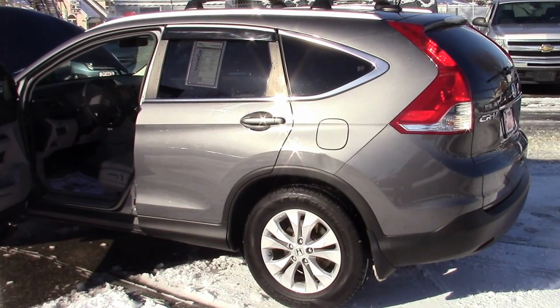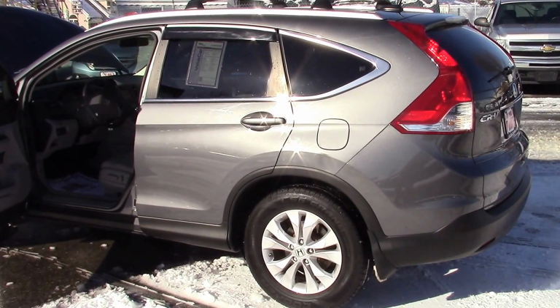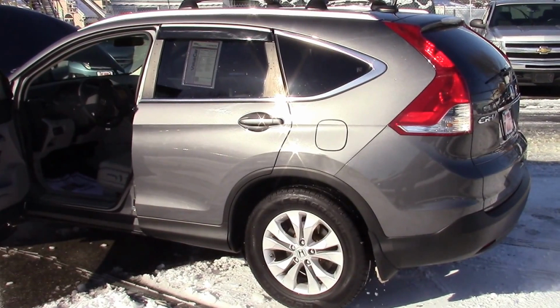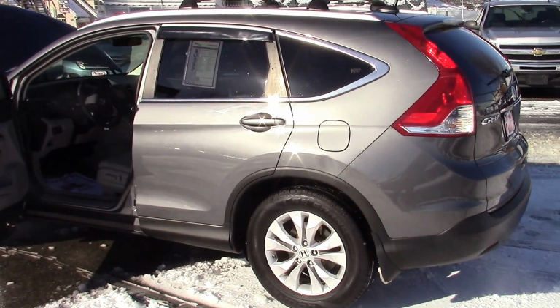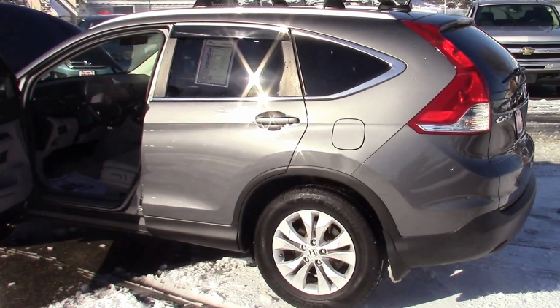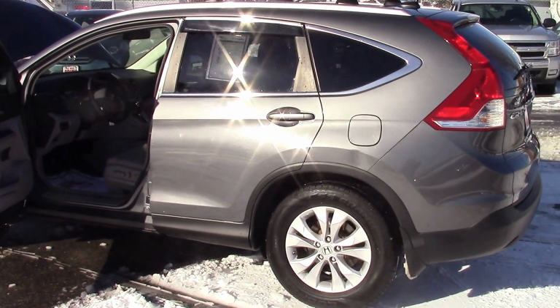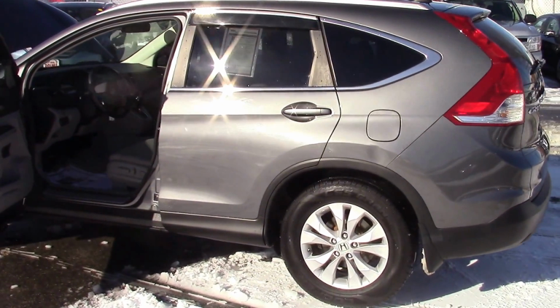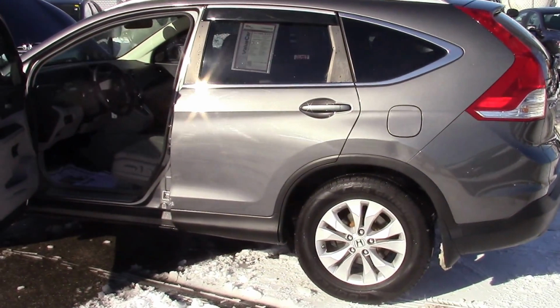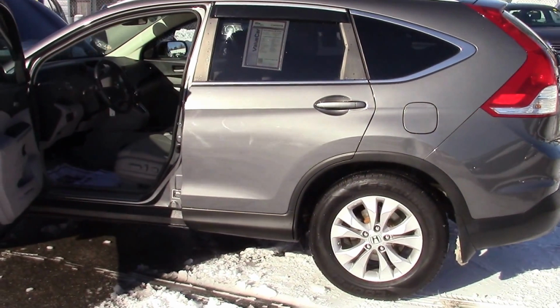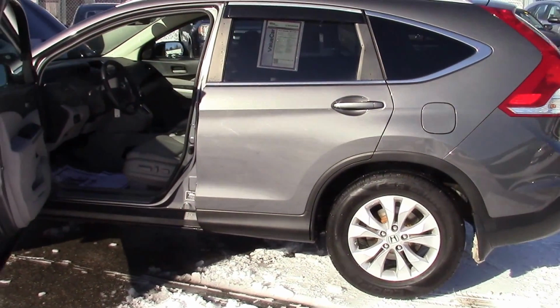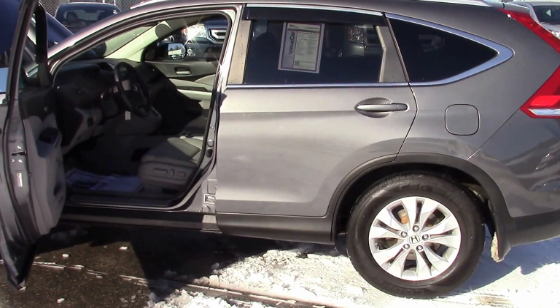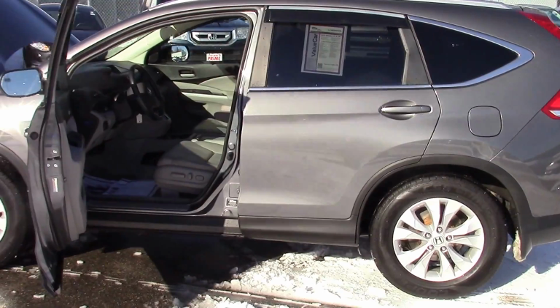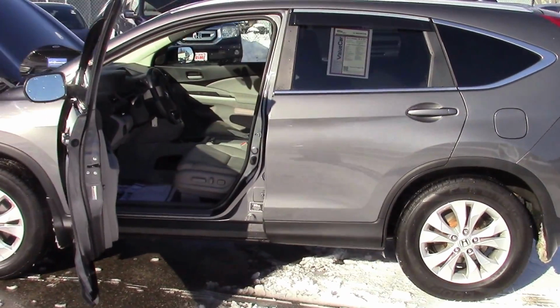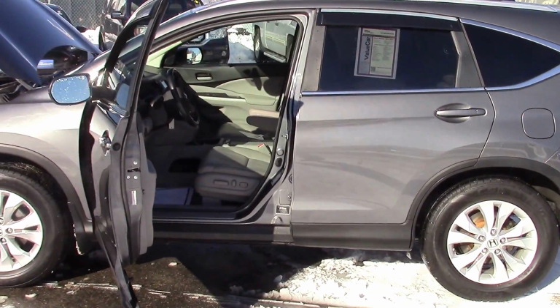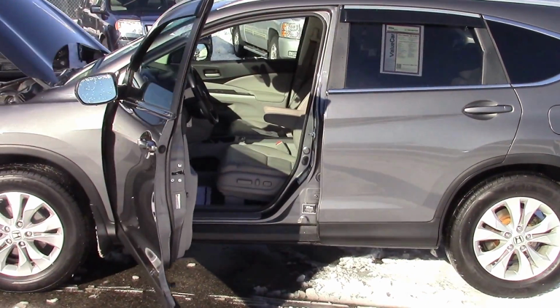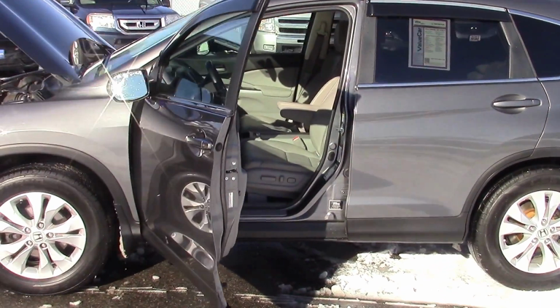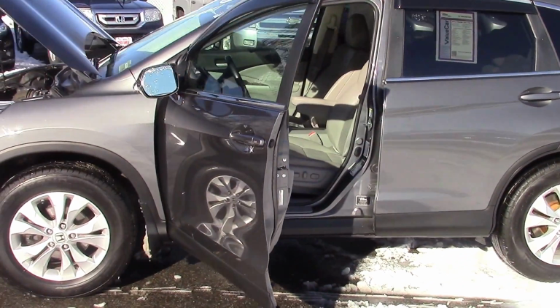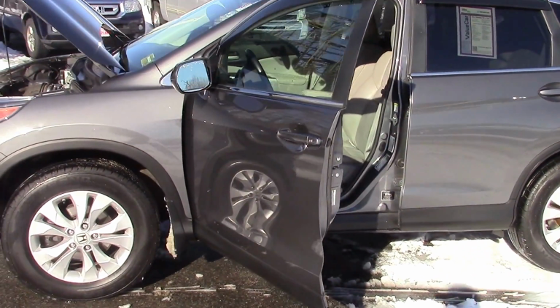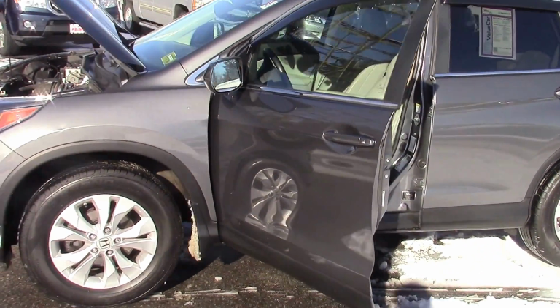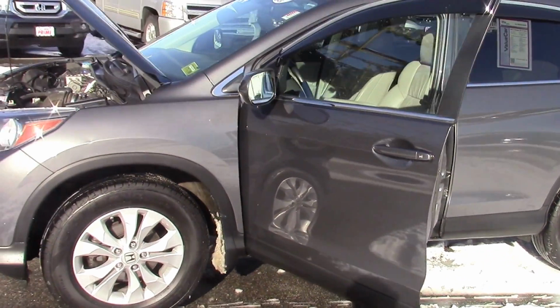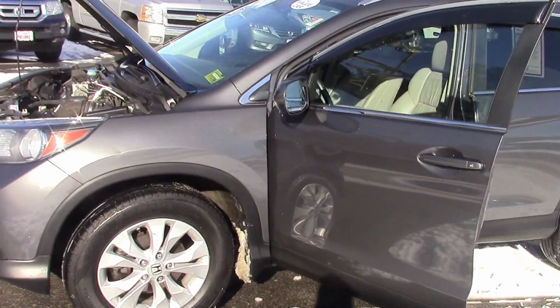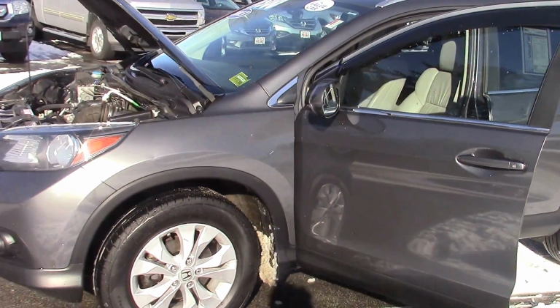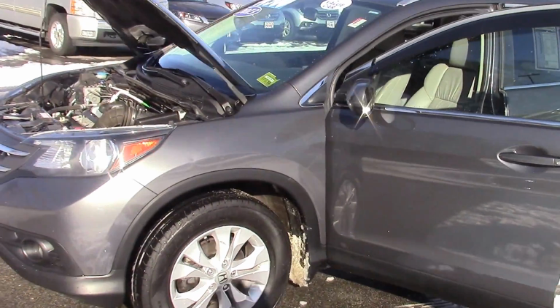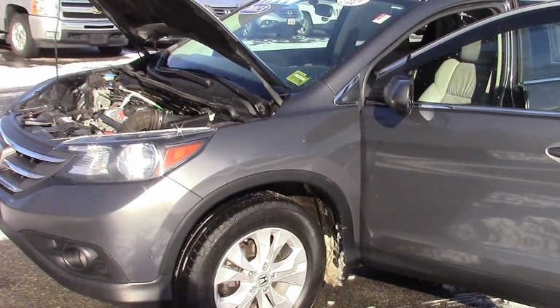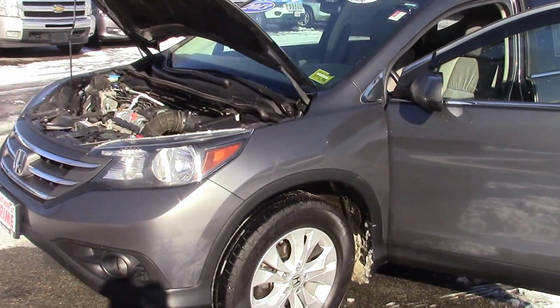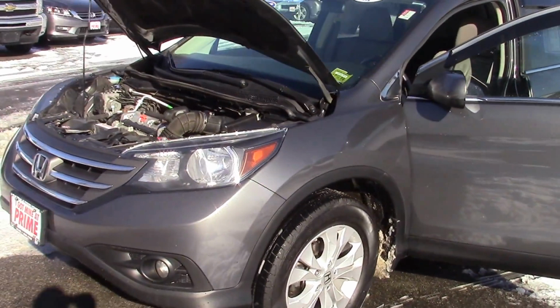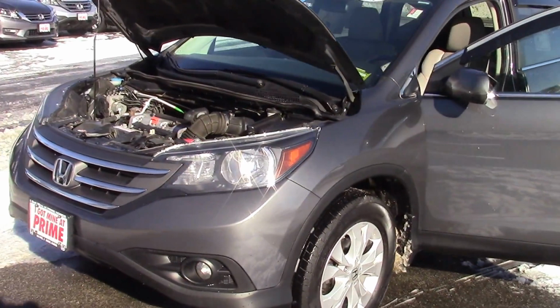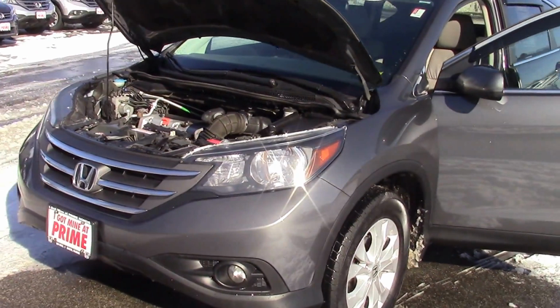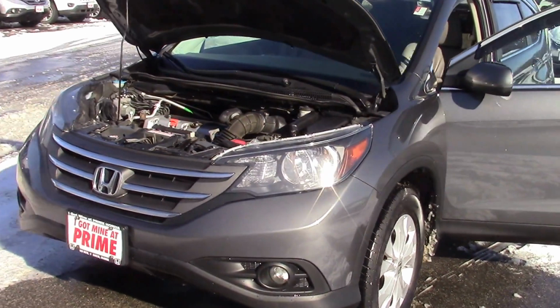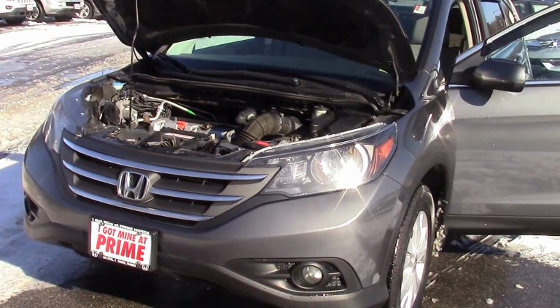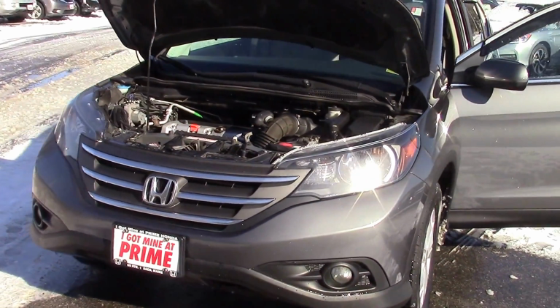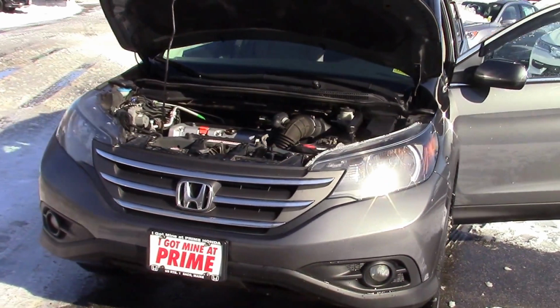Hi Stephanie, Jeff Schumacher here at Prime Honda responding to your inquiry on this 2013 Honda CR-V EX-L. This is an absolutely gorgeous vehicle — got some miles on it but somebody took real good care of it. This is a beautiful car inside and out.